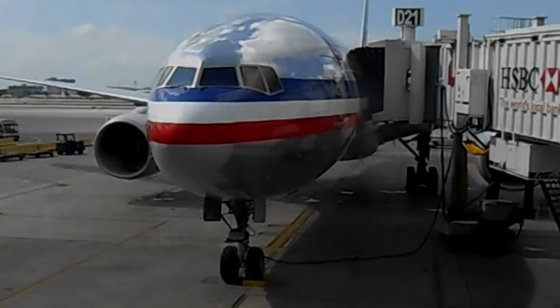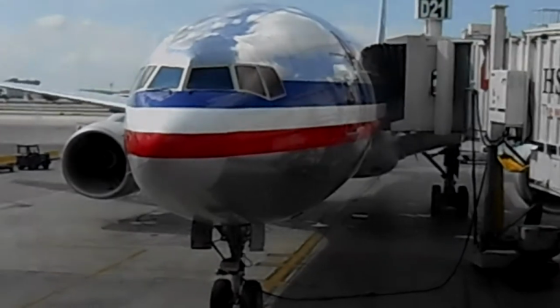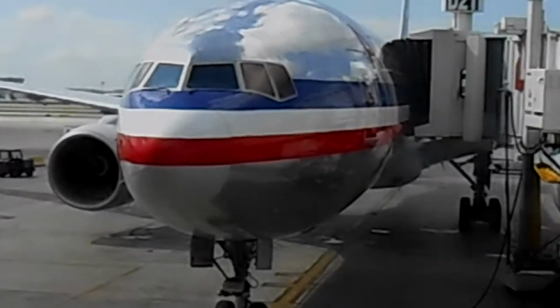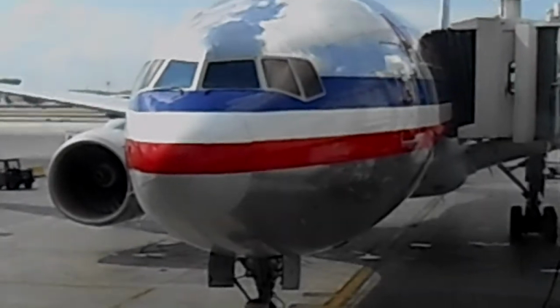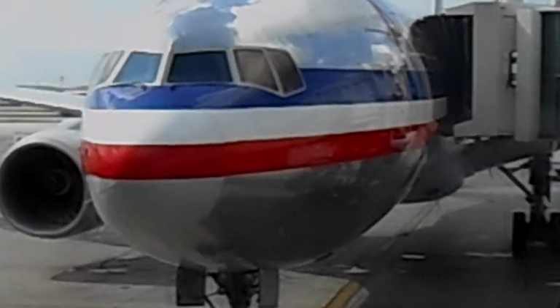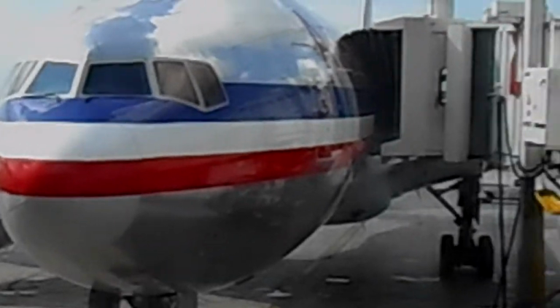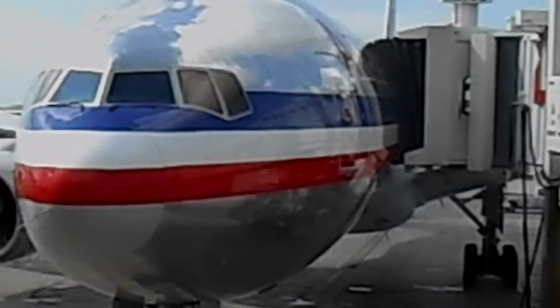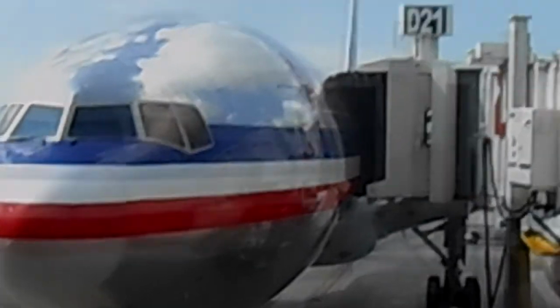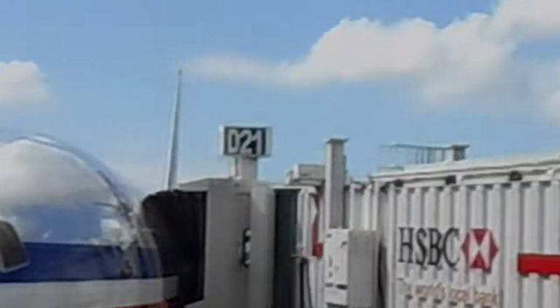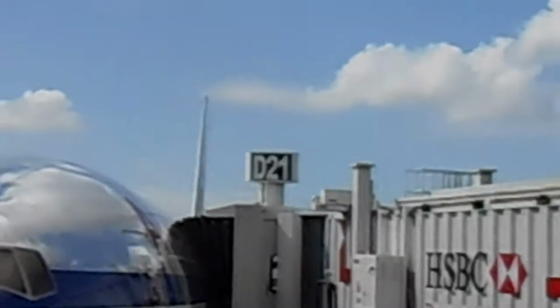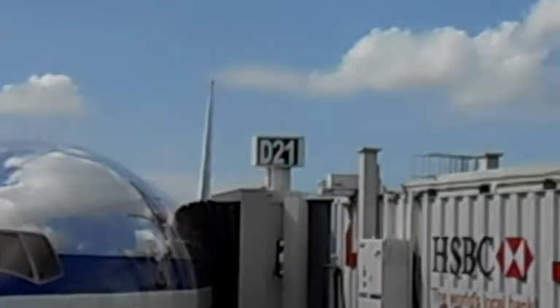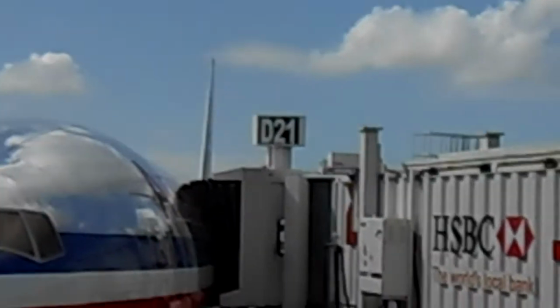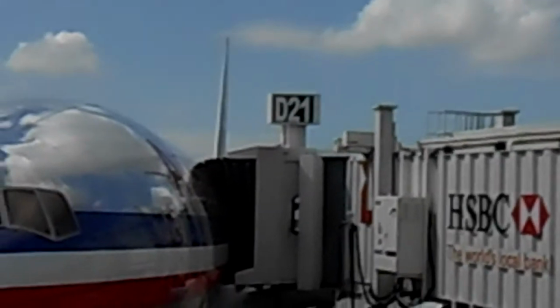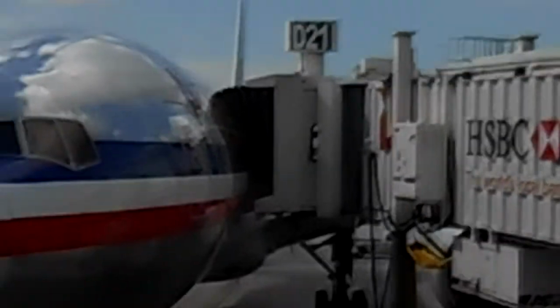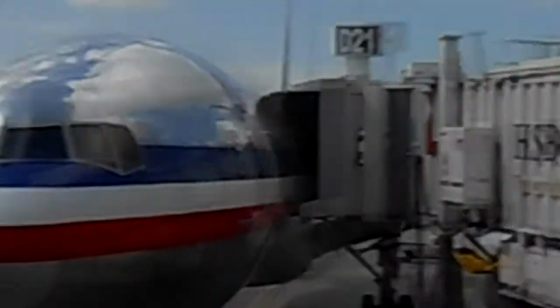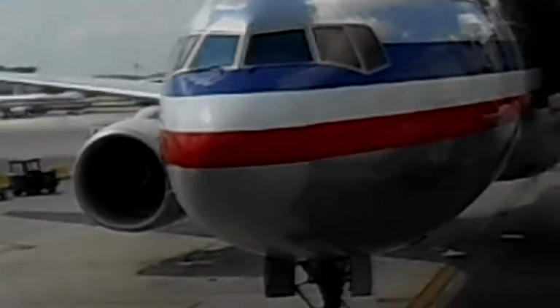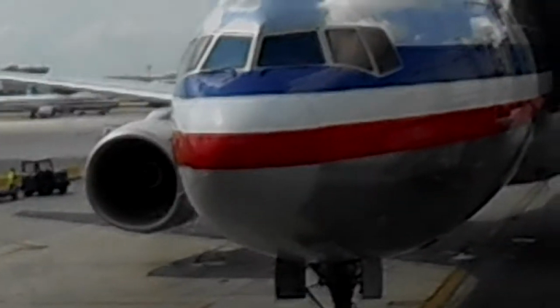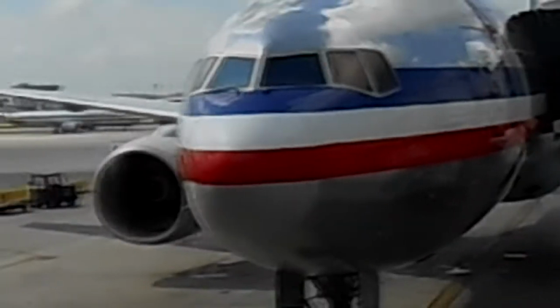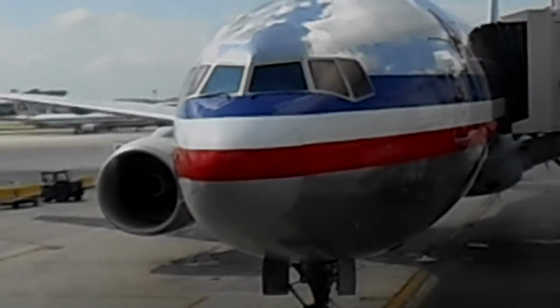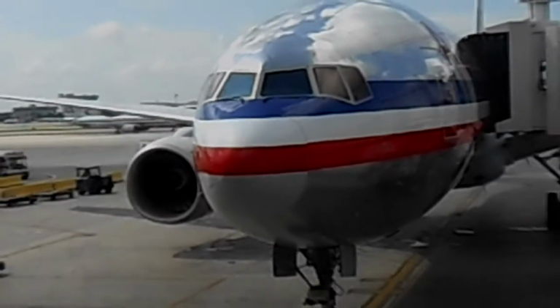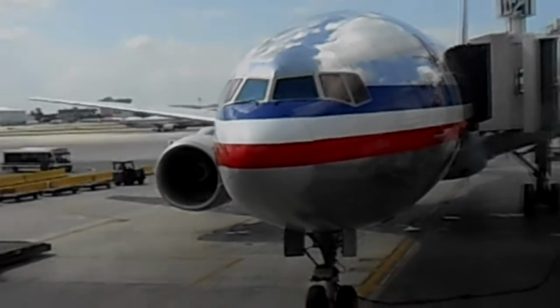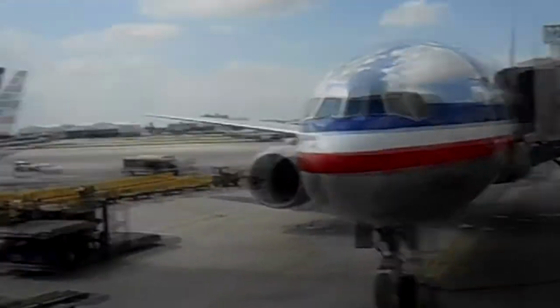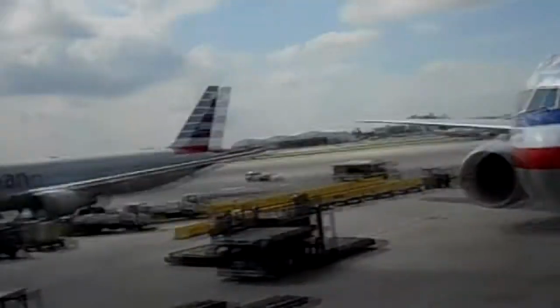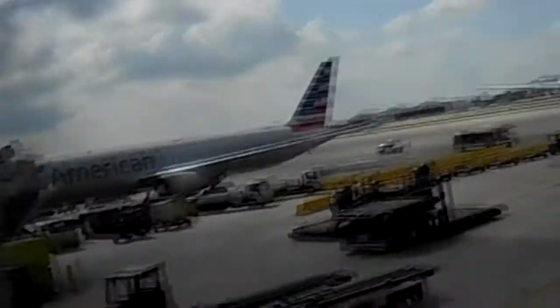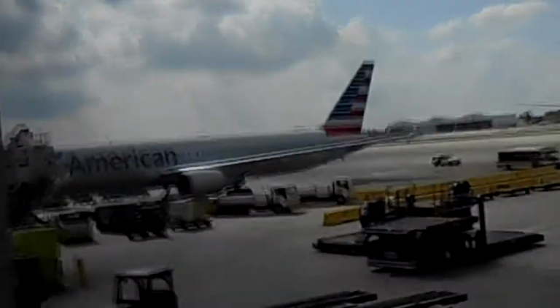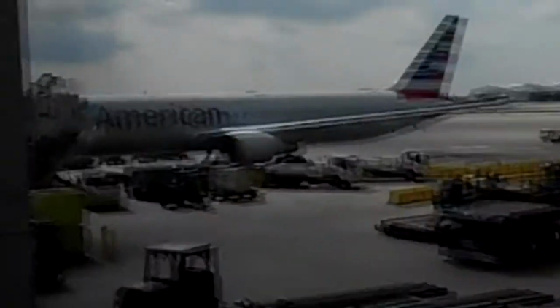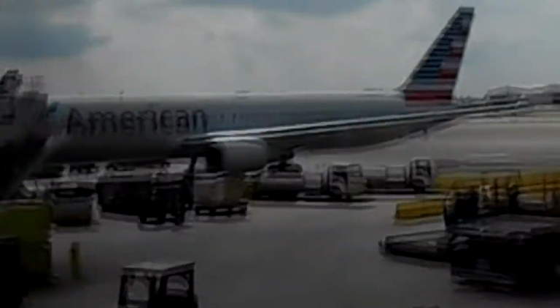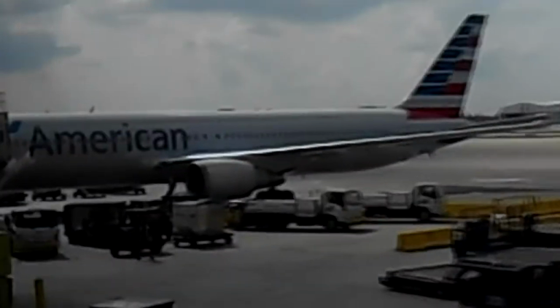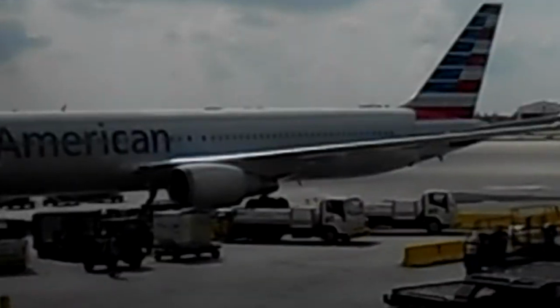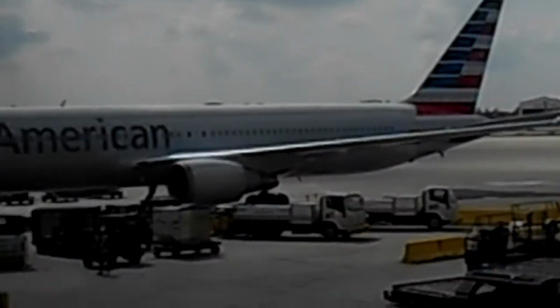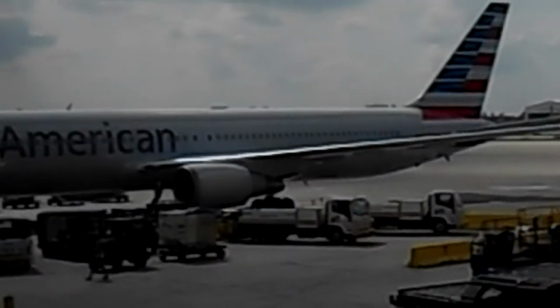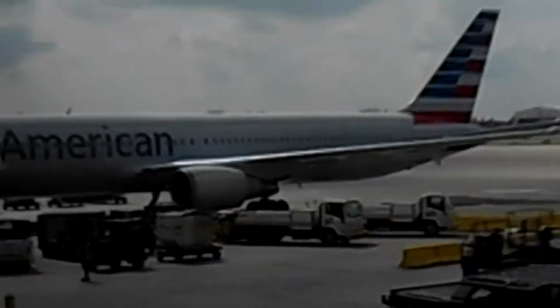Hello, I'm Zach, and today we're on for a long transatlantic flight on American Airlines, the 777-200 between Miami, Florida, and London.